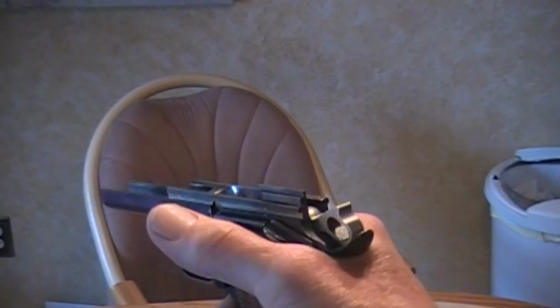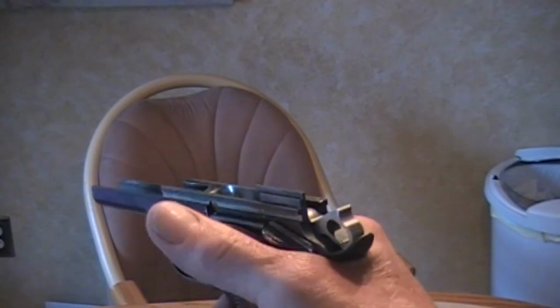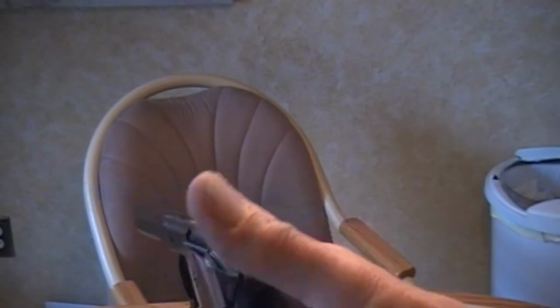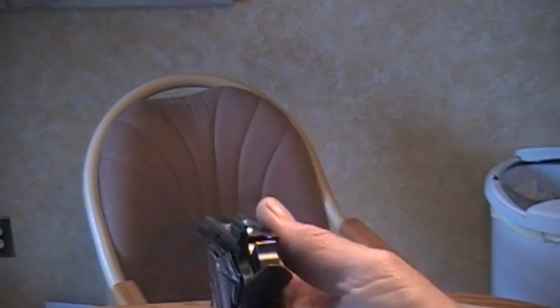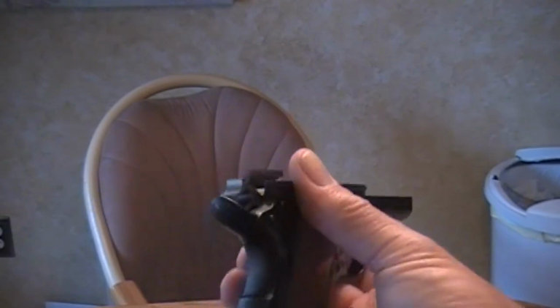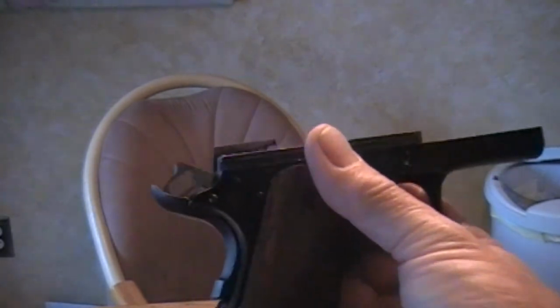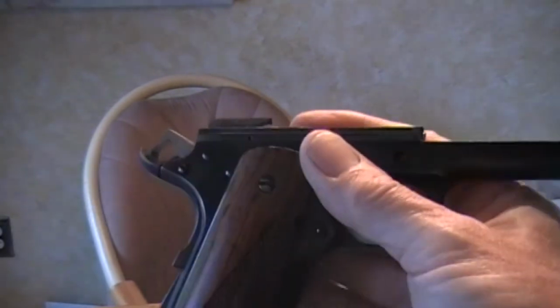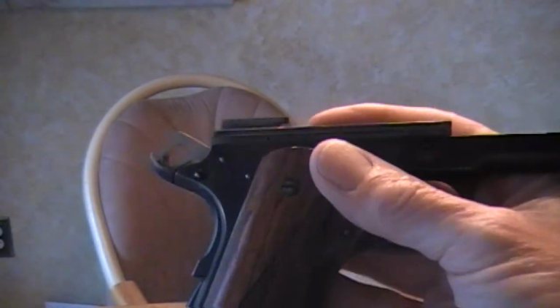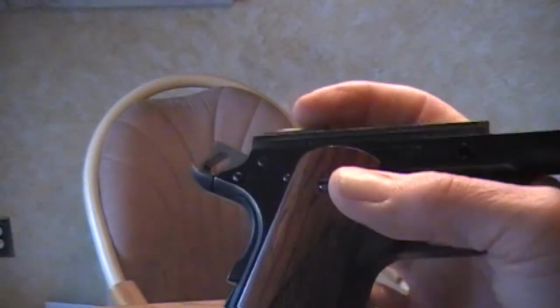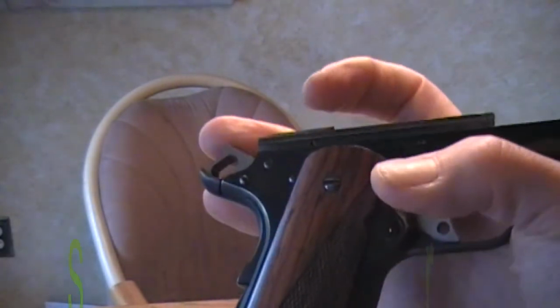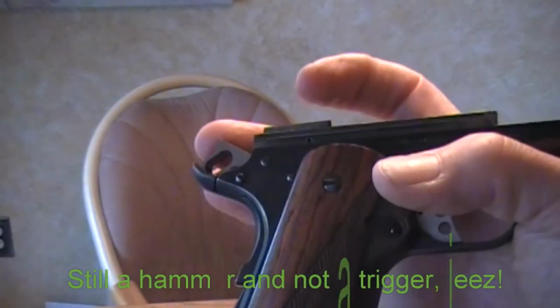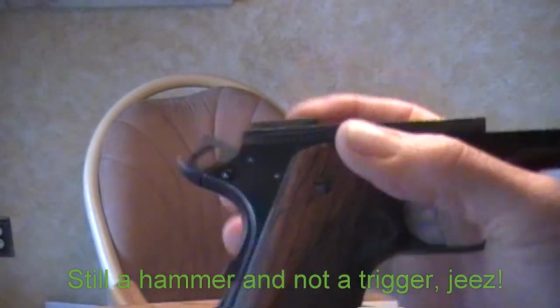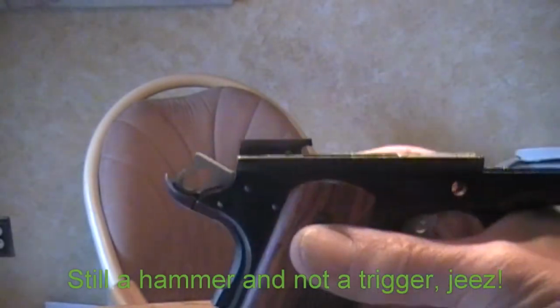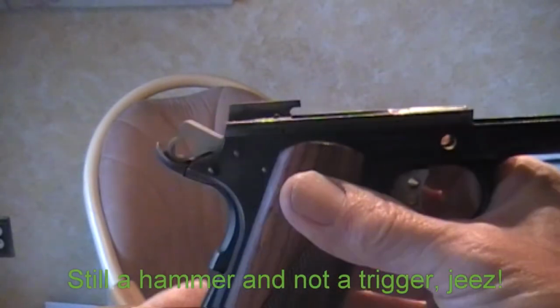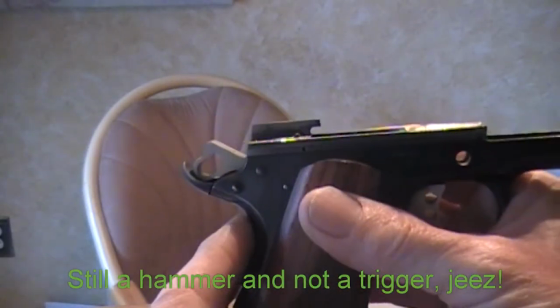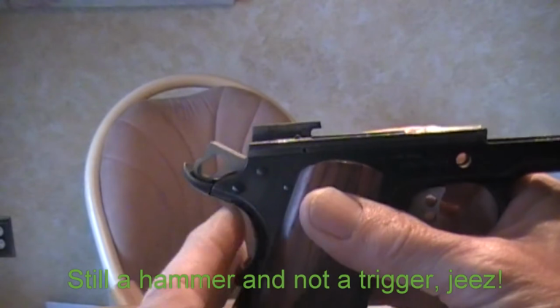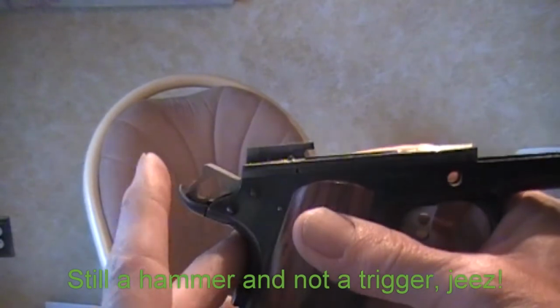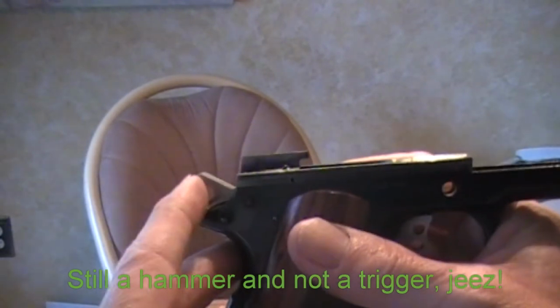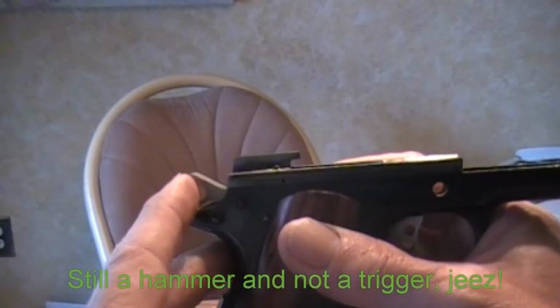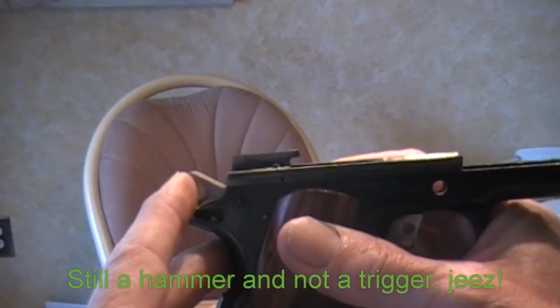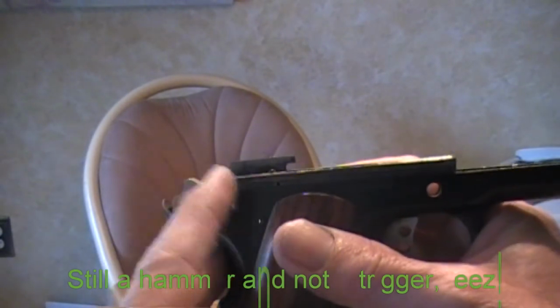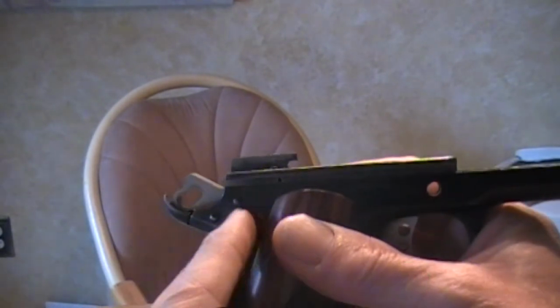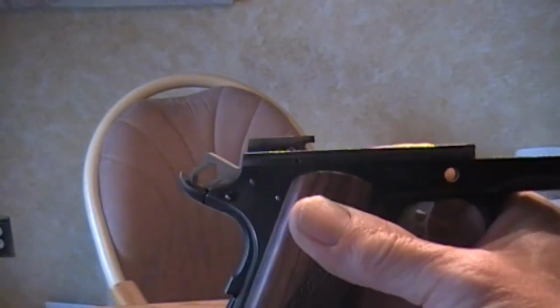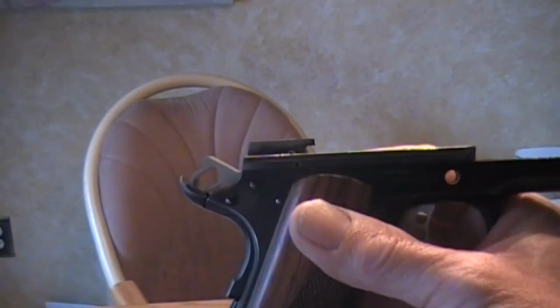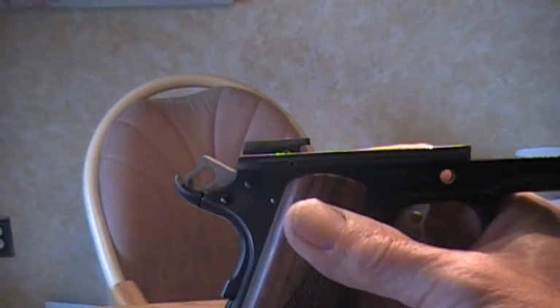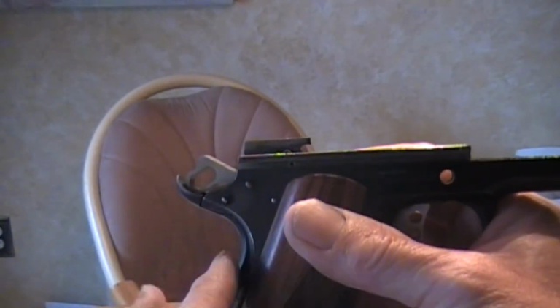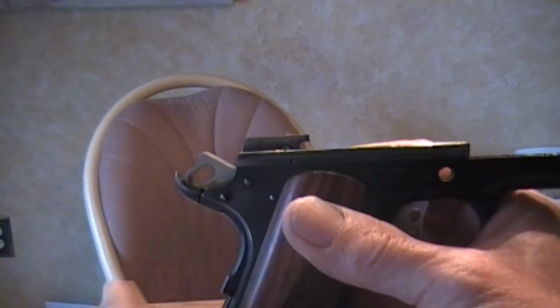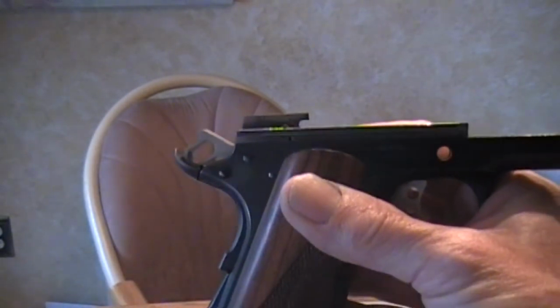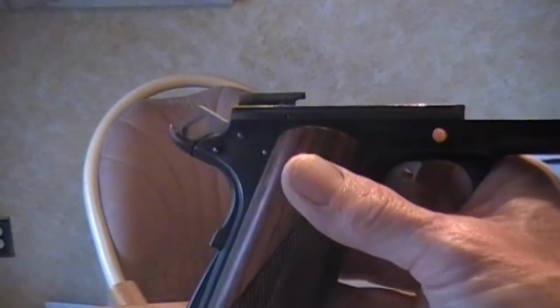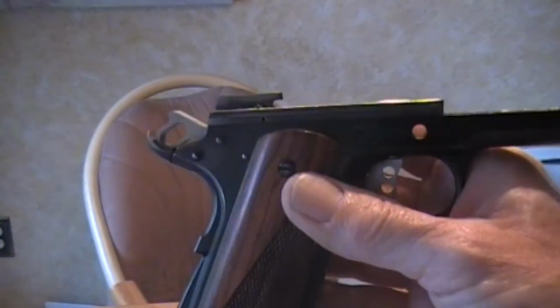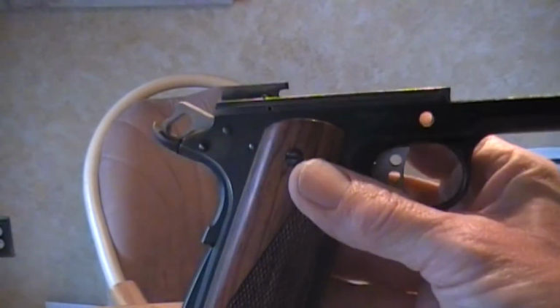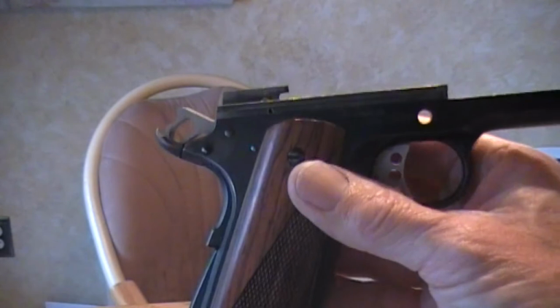It works rather well. The caveat, like I said before, is you've got to put the commander trigger on there. And if you're changing that, you're probably going to get a sear to match it, so that ups the price a little bit.